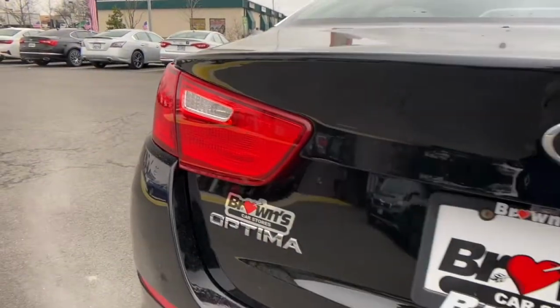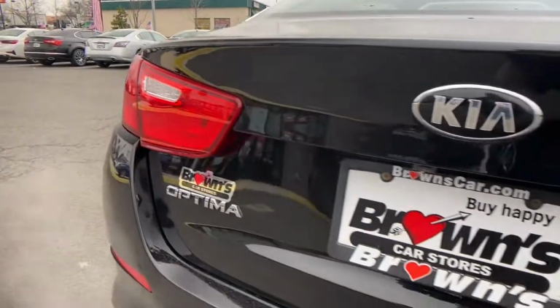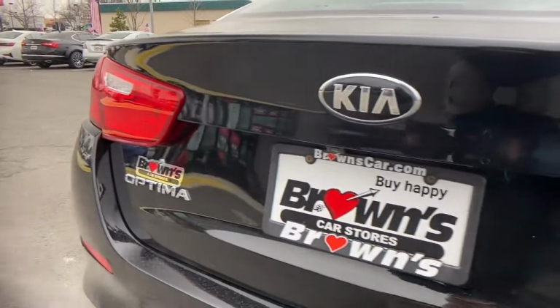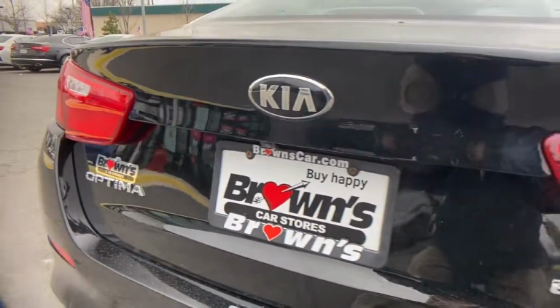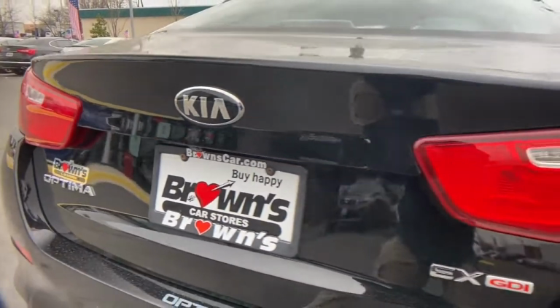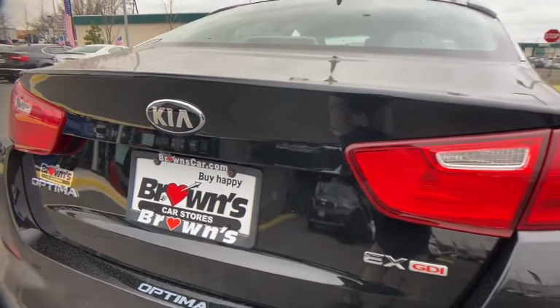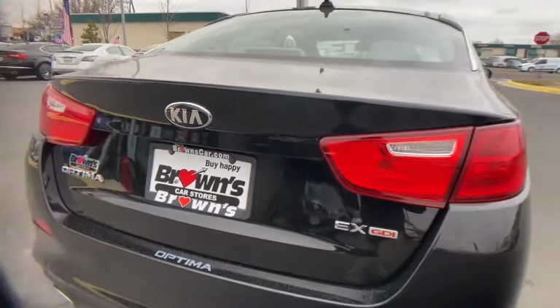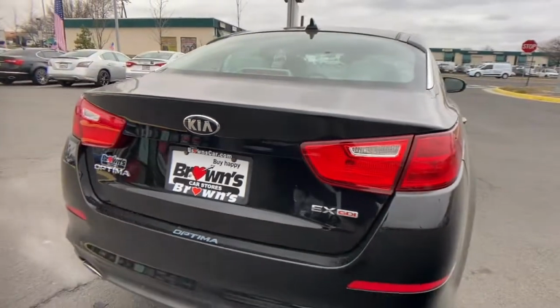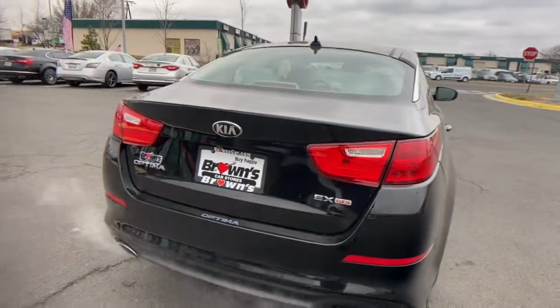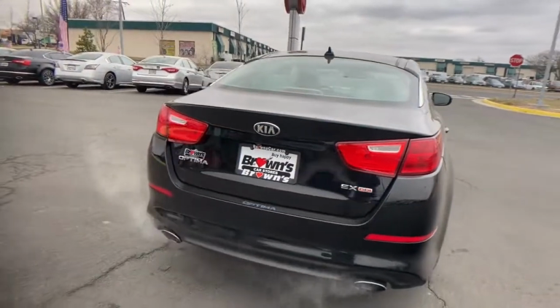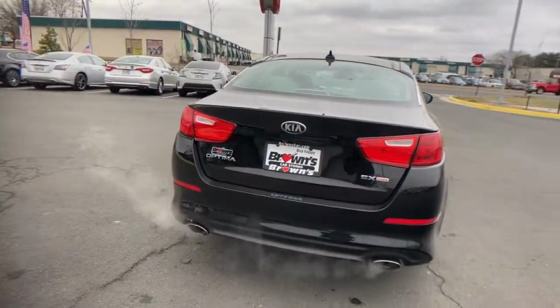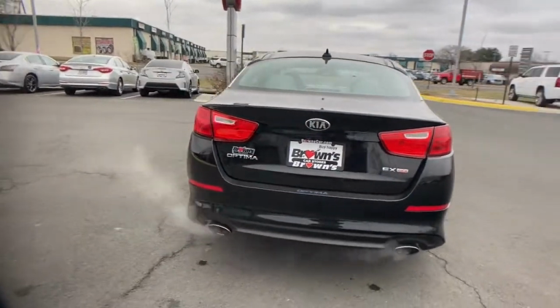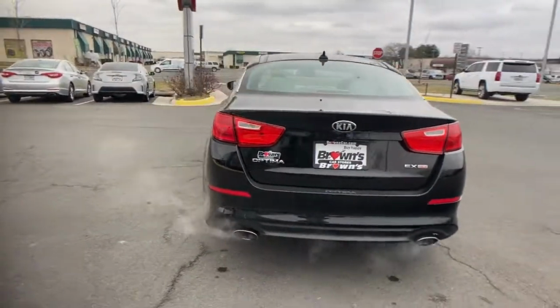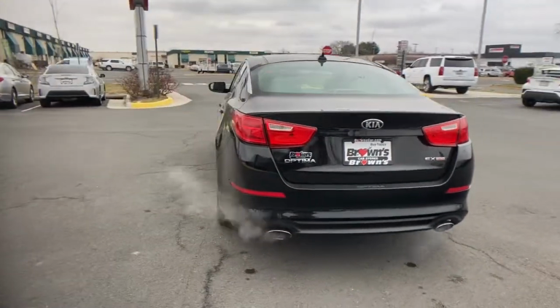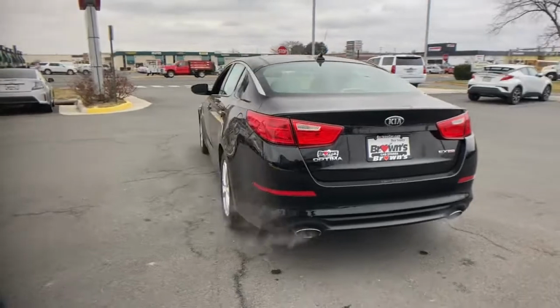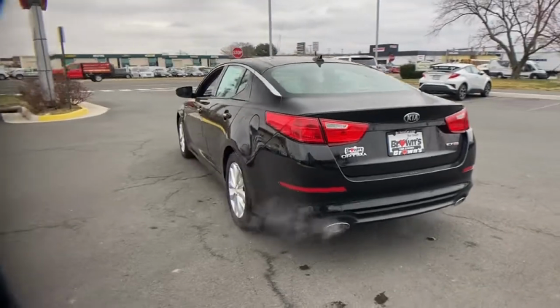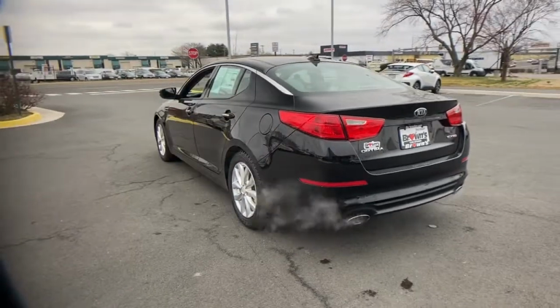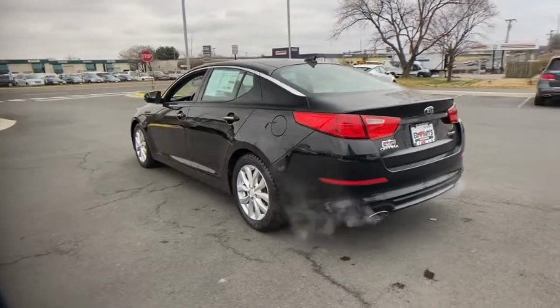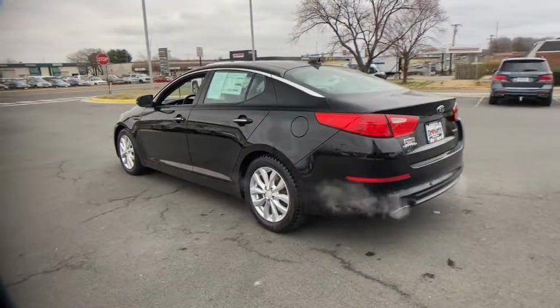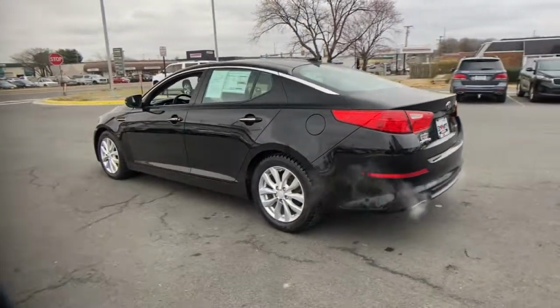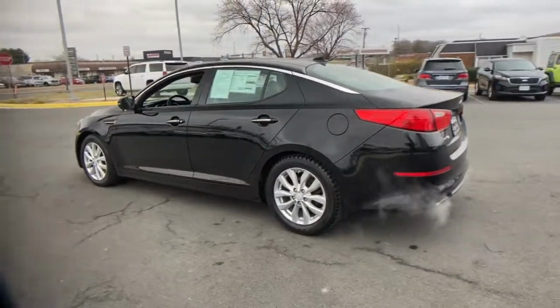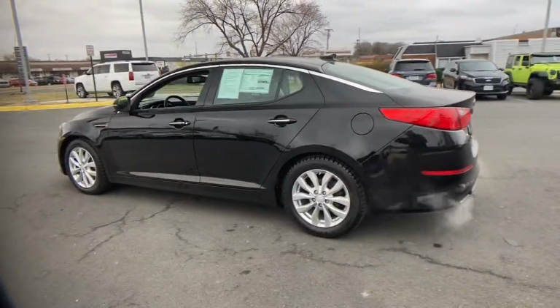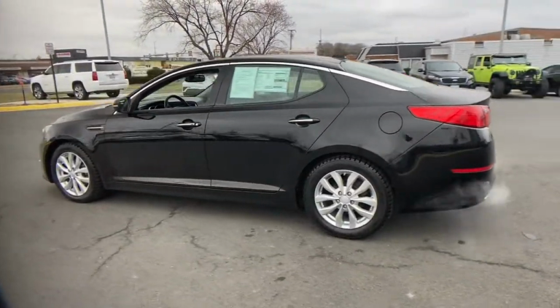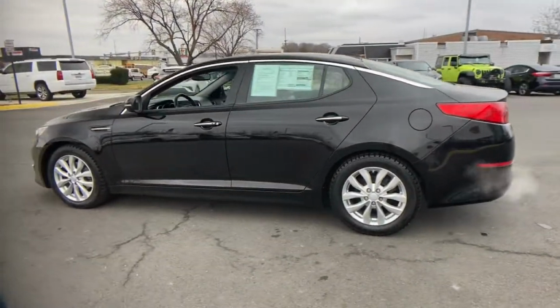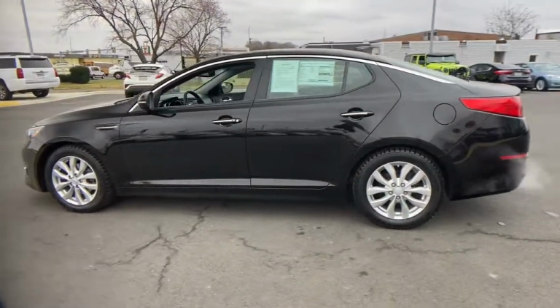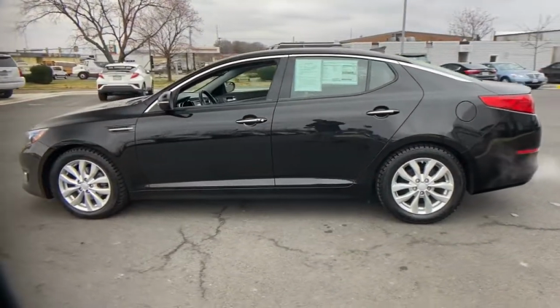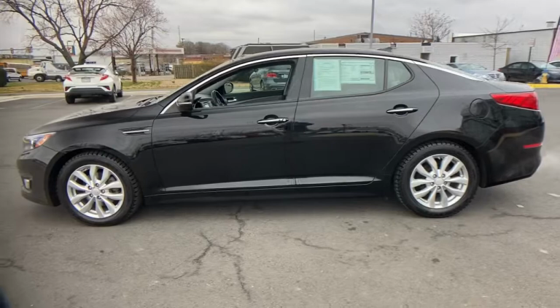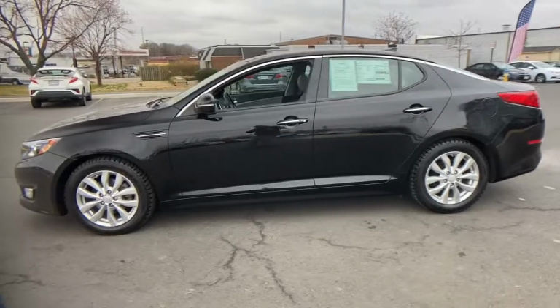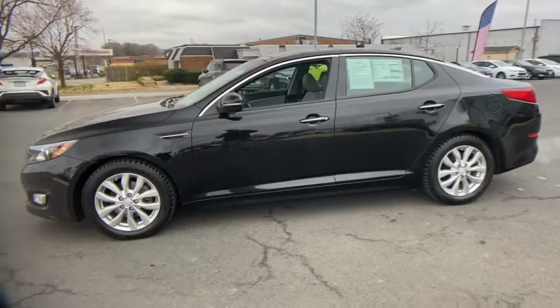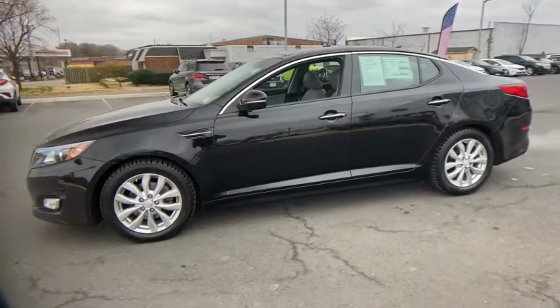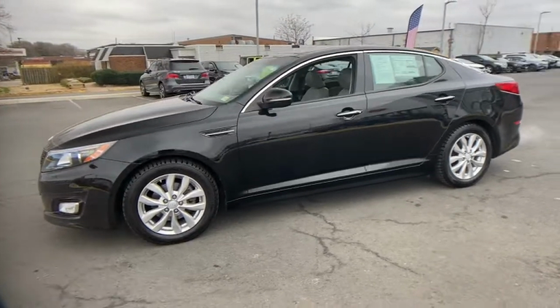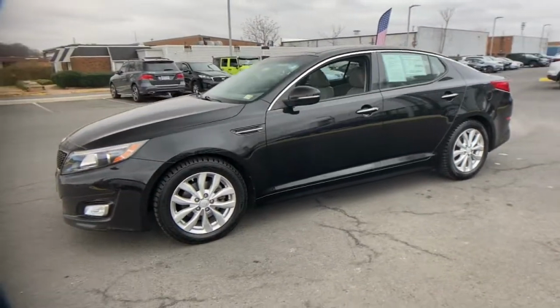These are just some of the great options this vehicle comes with: electronic stability control, trip computer, bucket seats, power windows, wheel locks, four-wheel disc brakes, and power steering.